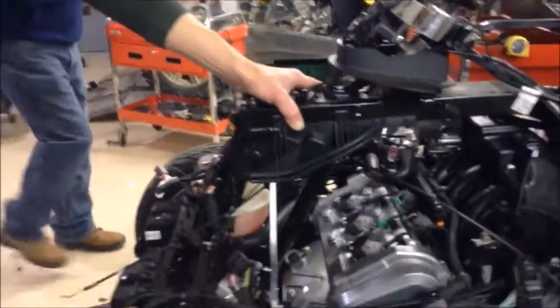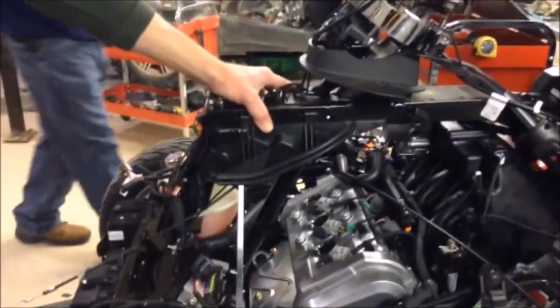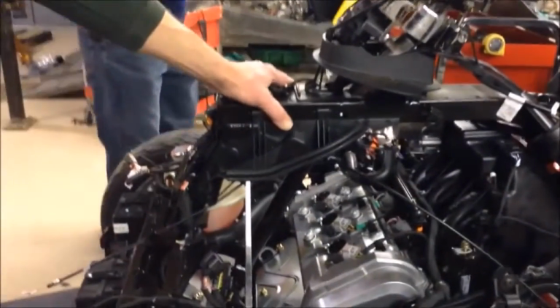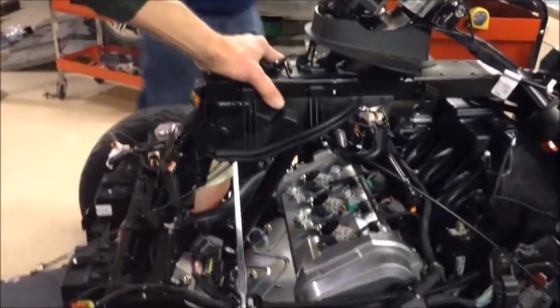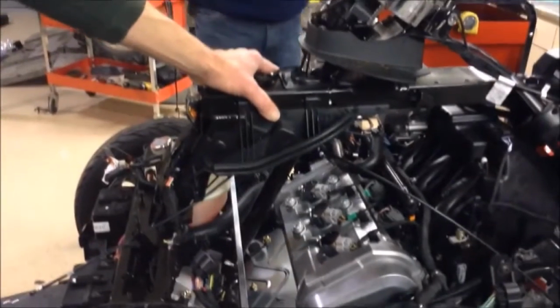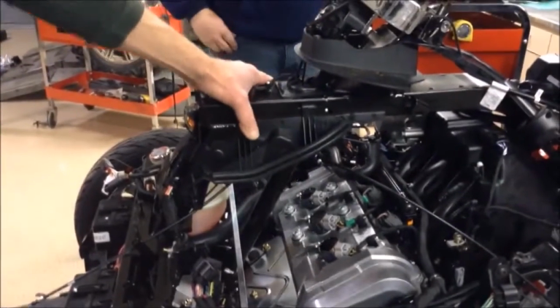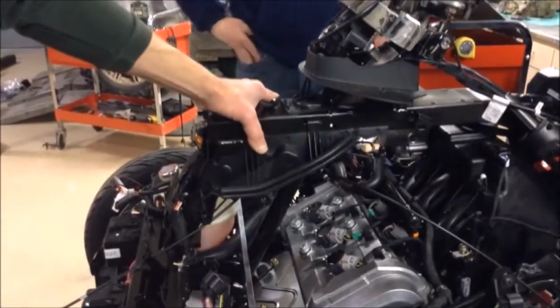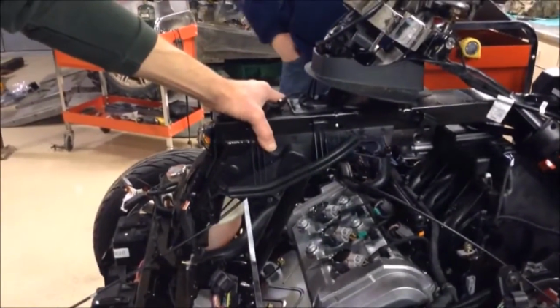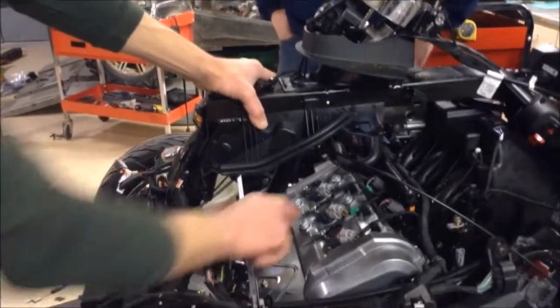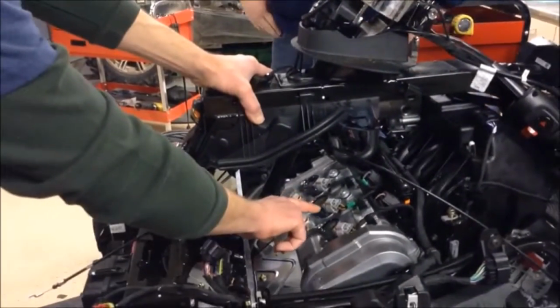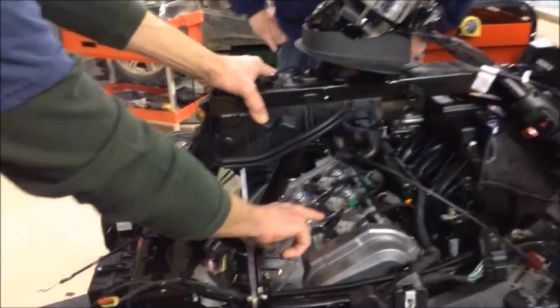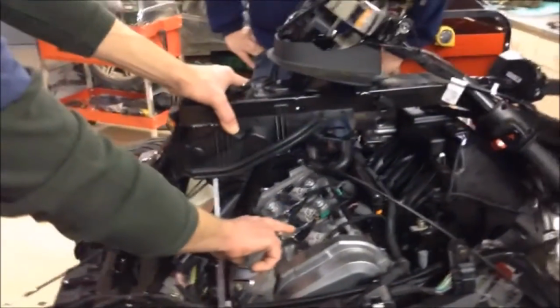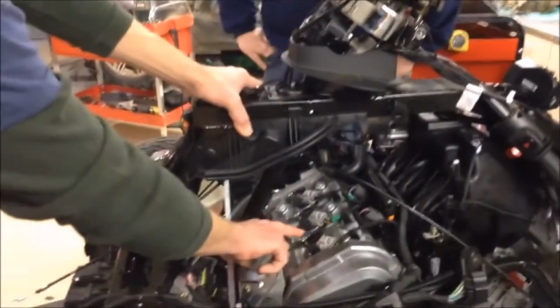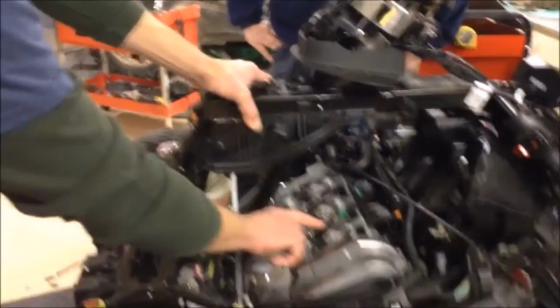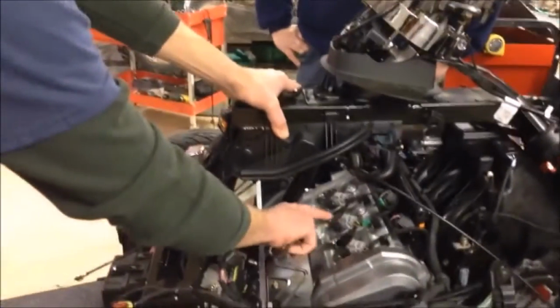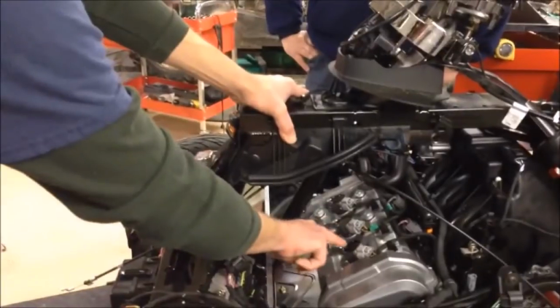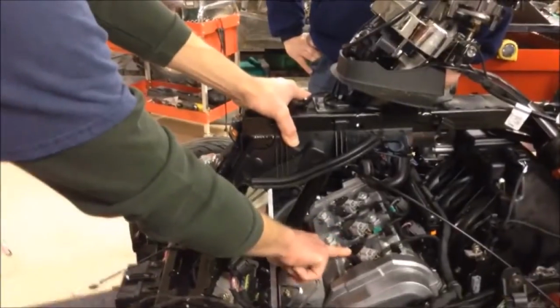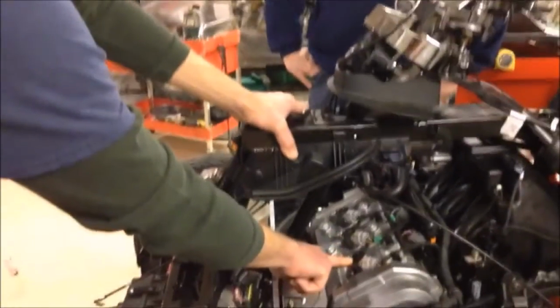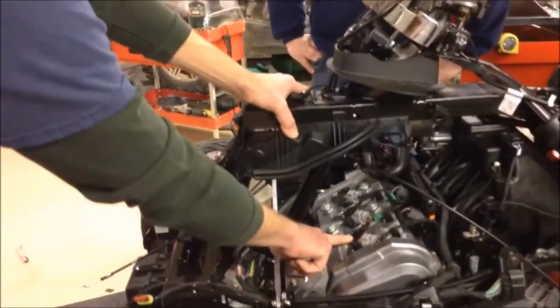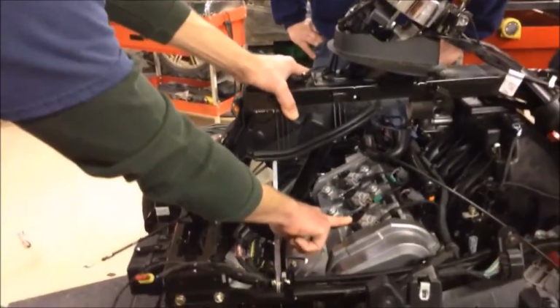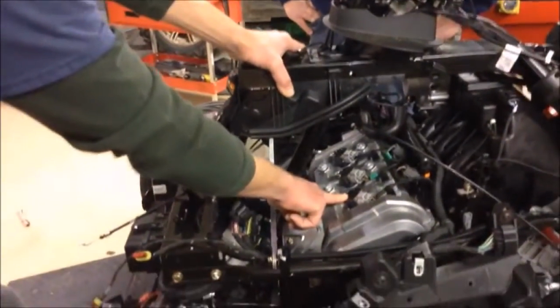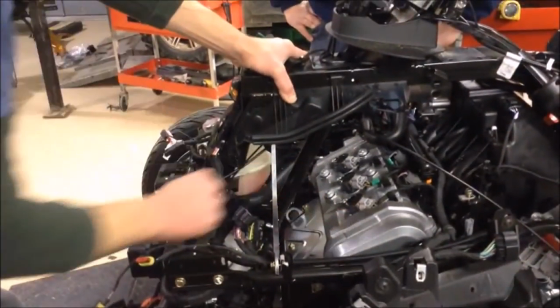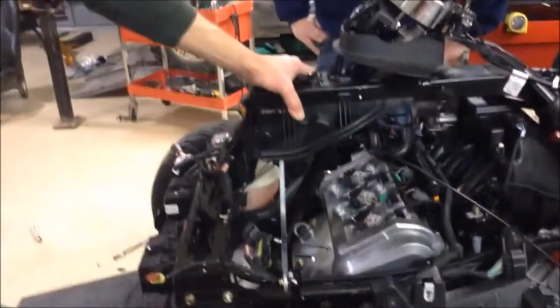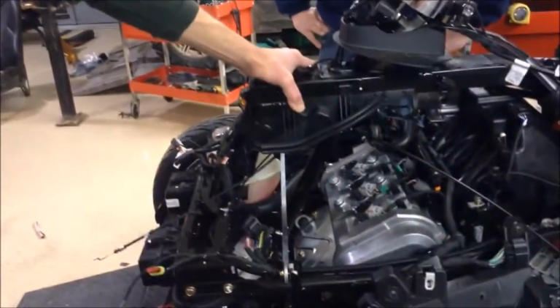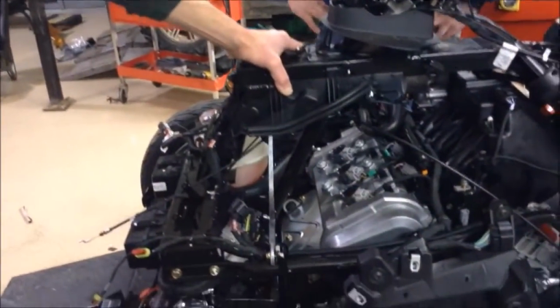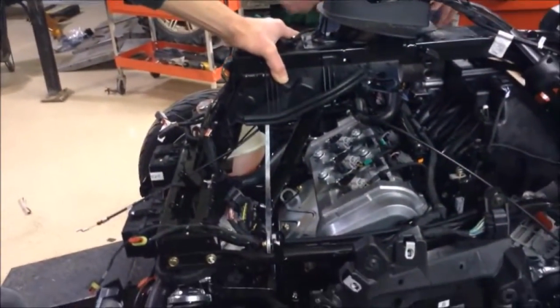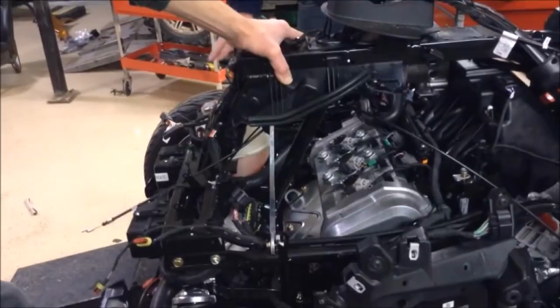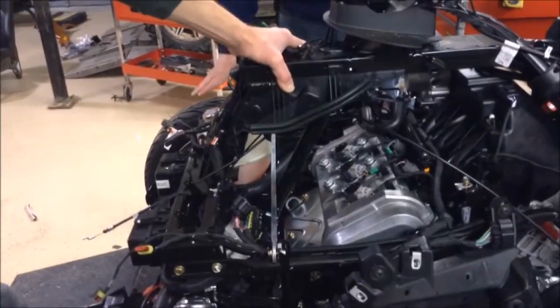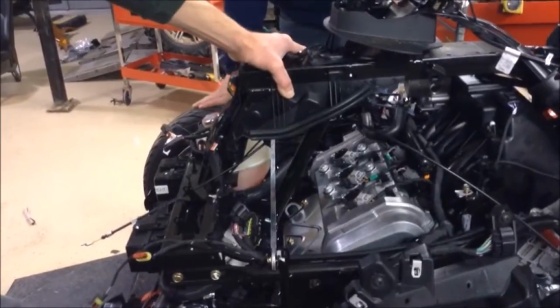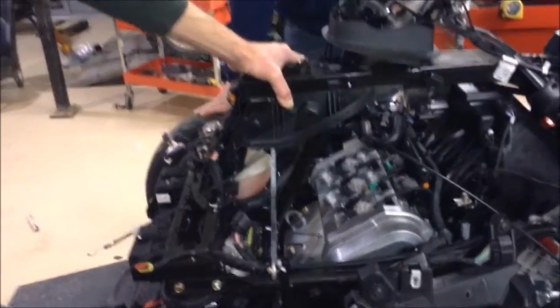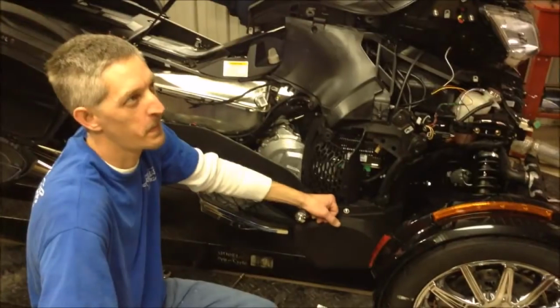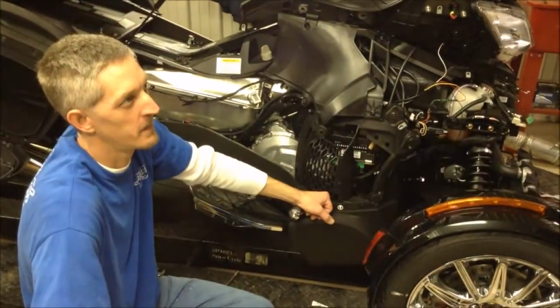I noticed there are no spark plug wires on this machine. They've actually taken the coils and mounted them straight to the spark plugs, so there is no need for spark plug wires at all.